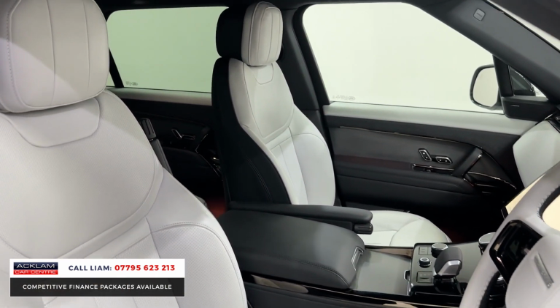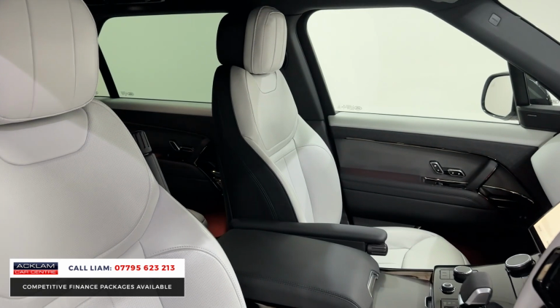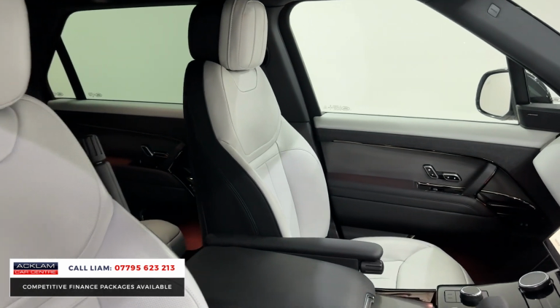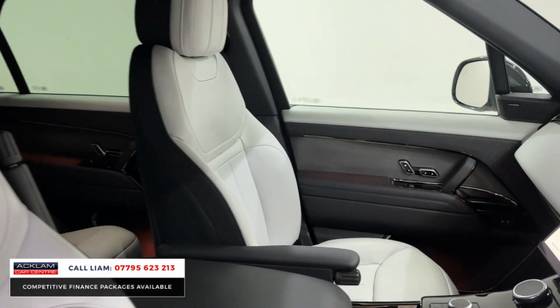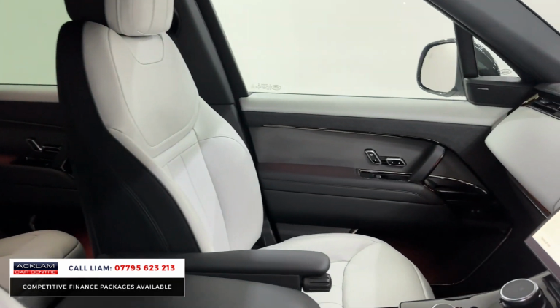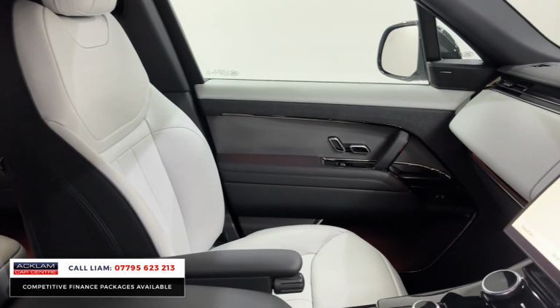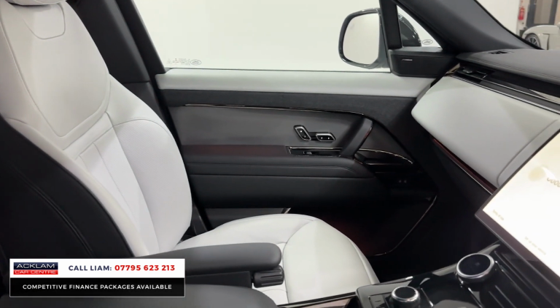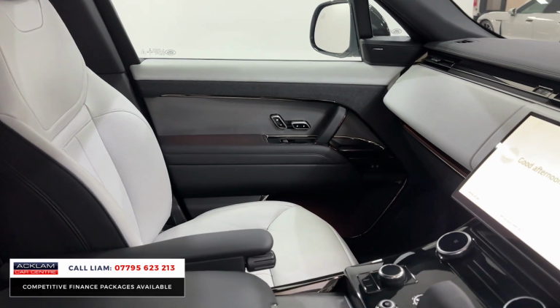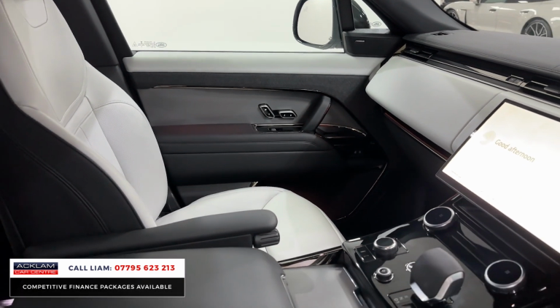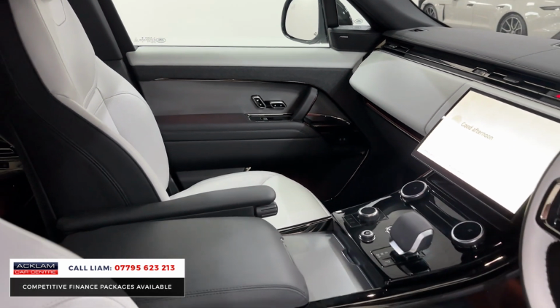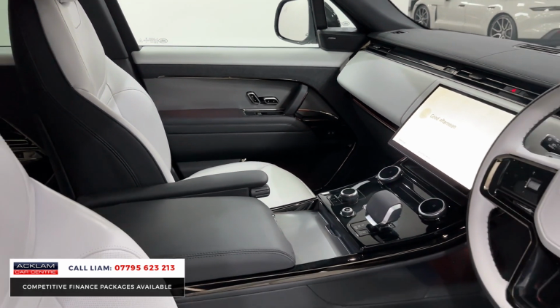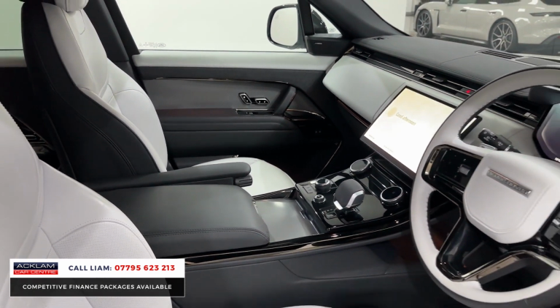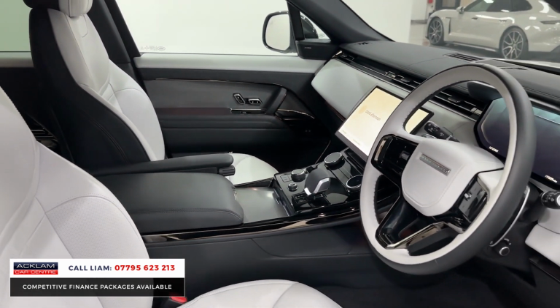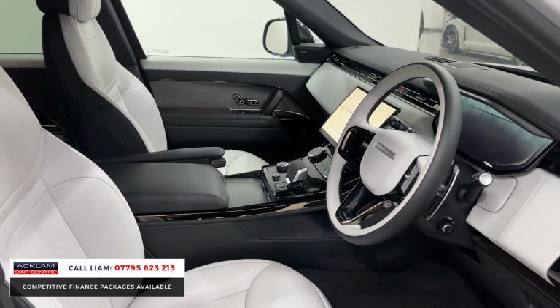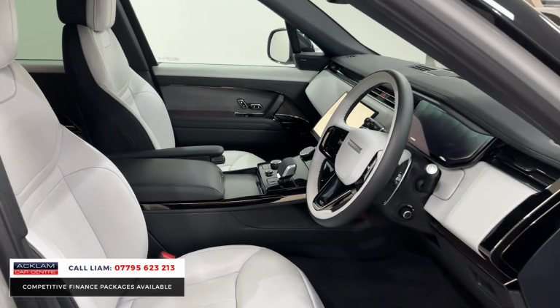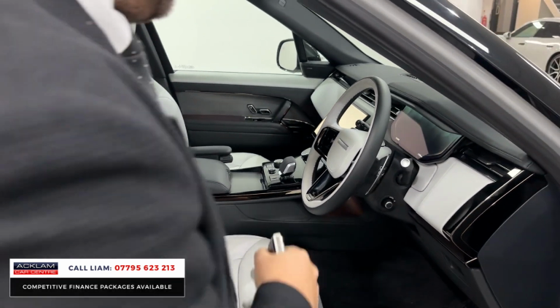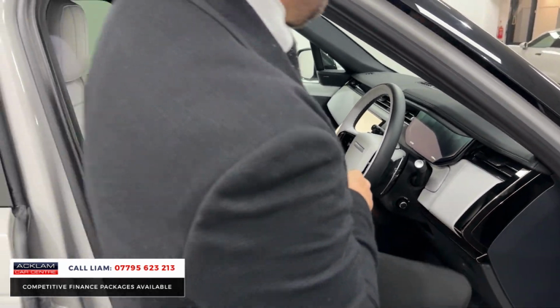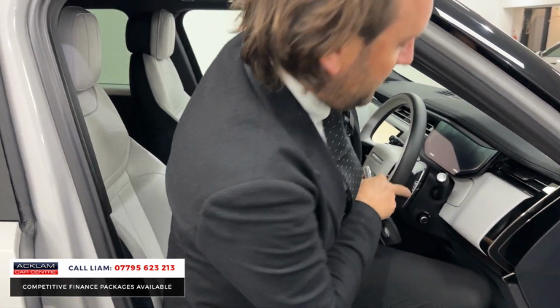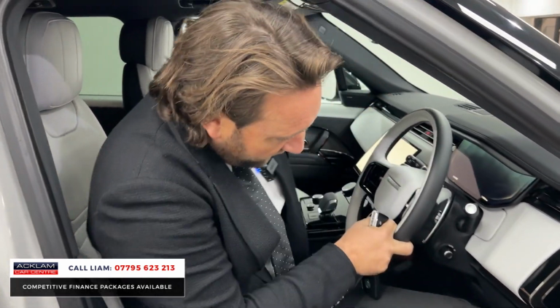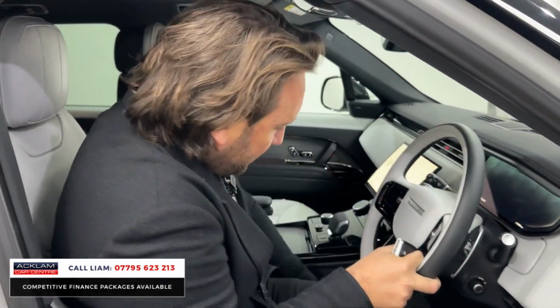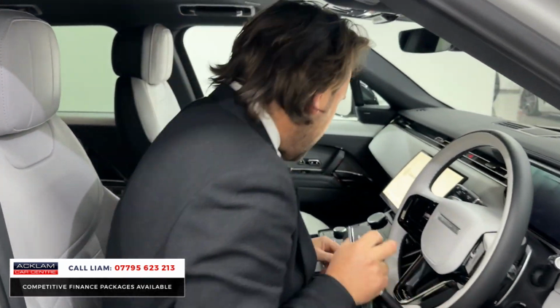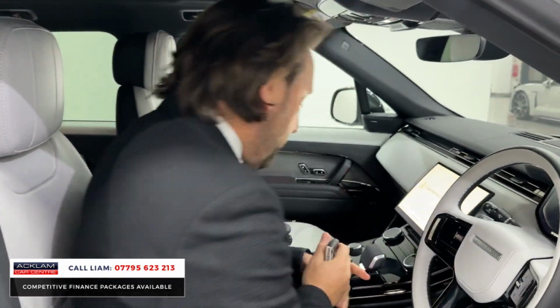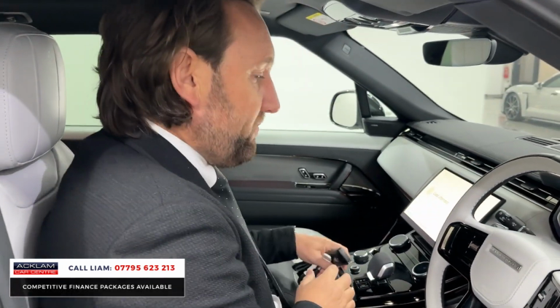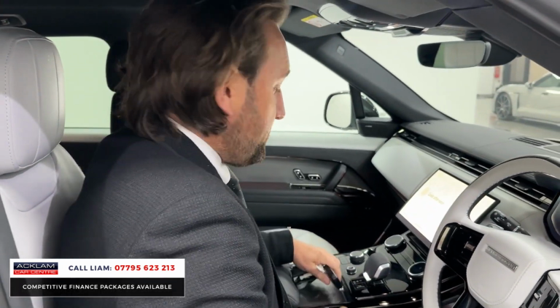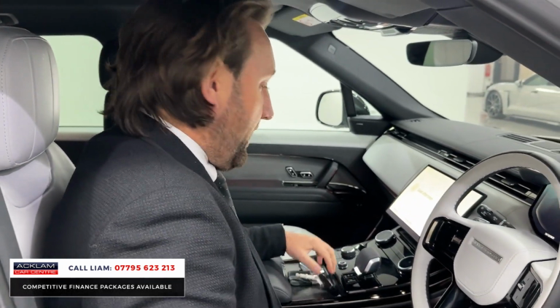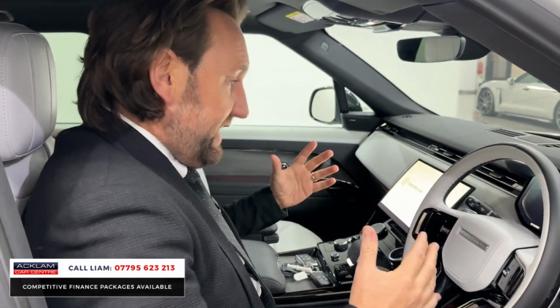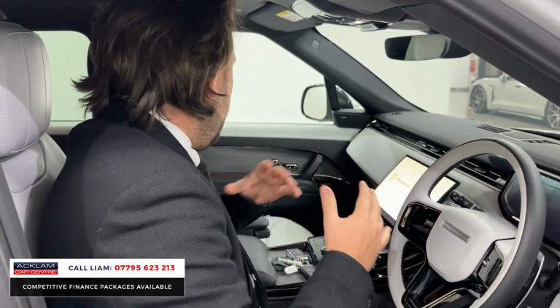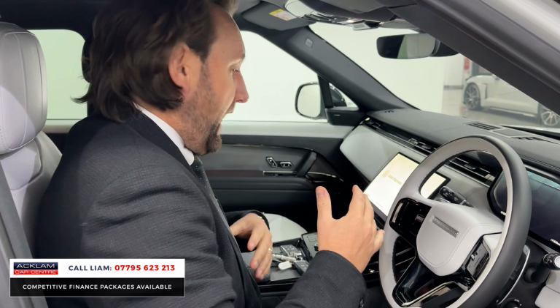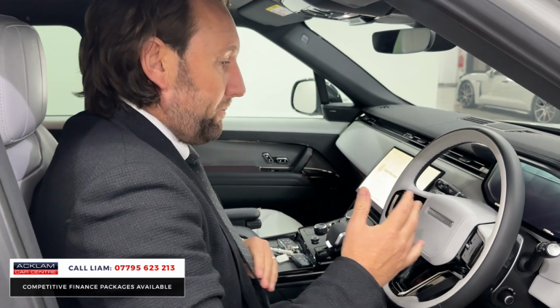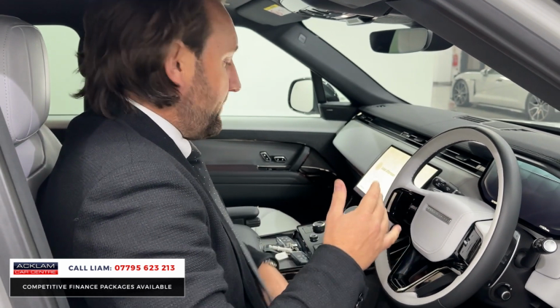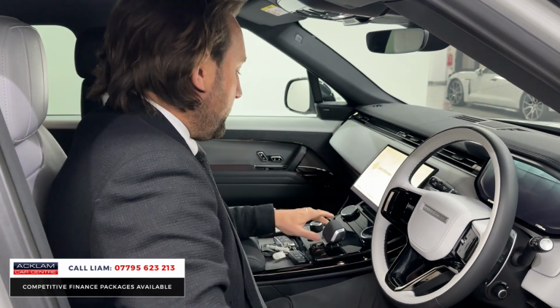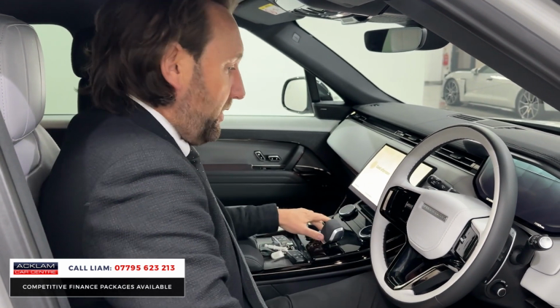Look at the size of the new seats in the Sport — you've got the two-tone Ebony and Cloud steering wheel. It's got the sliding sunroof as well. Everybody I've sold the new Sport to, the first thing they've said is they can't get over how comfy the new seats are — they are completely different to the older model.